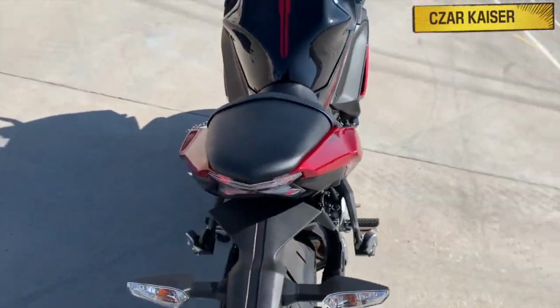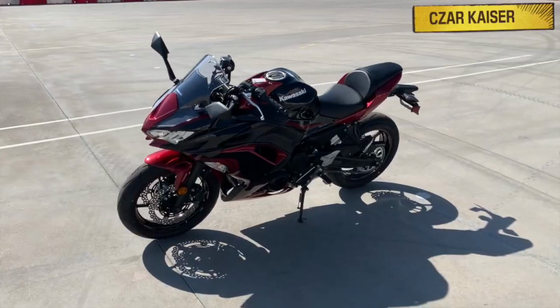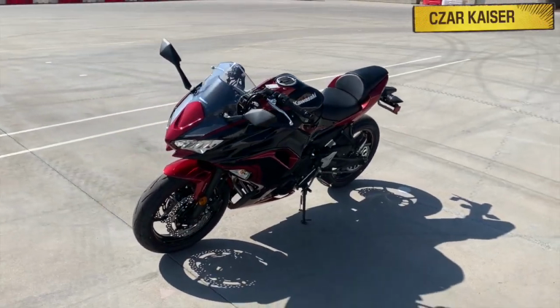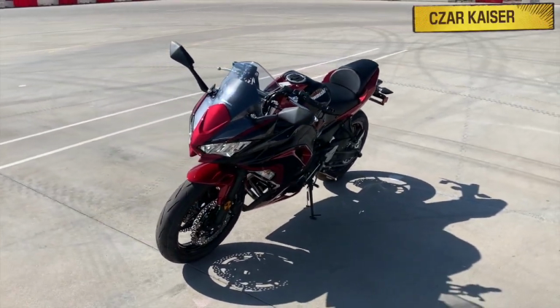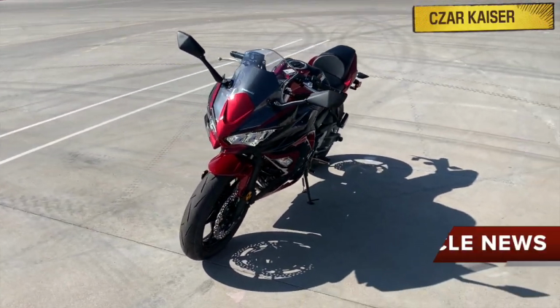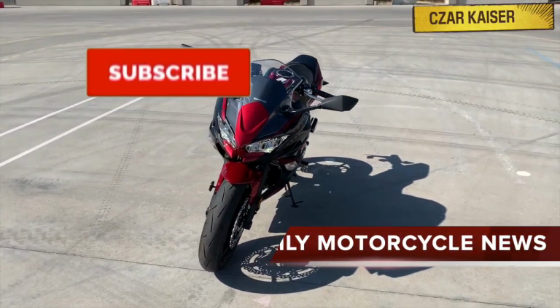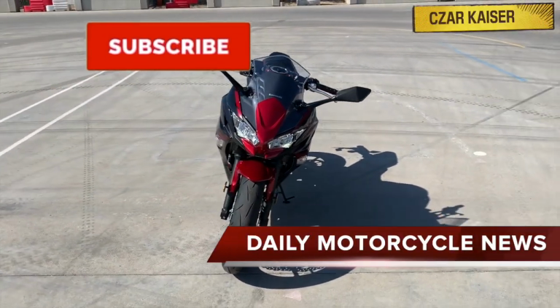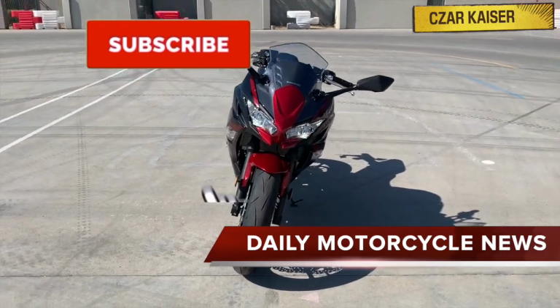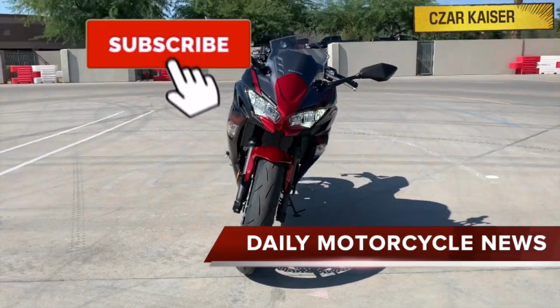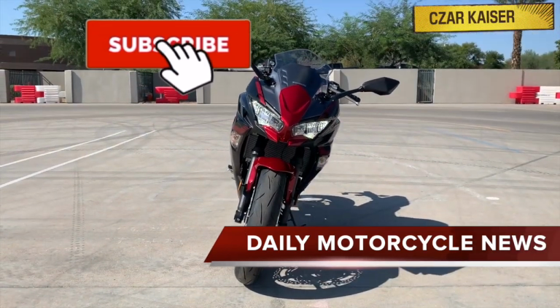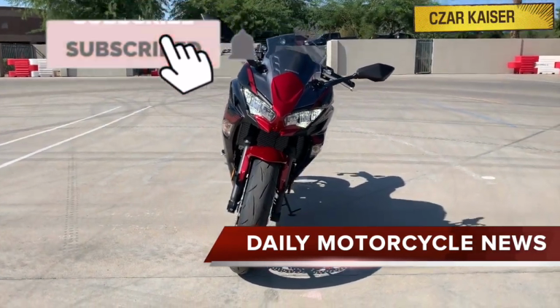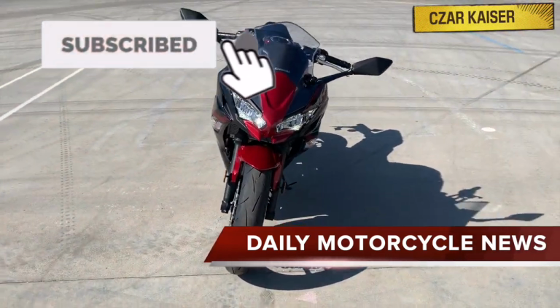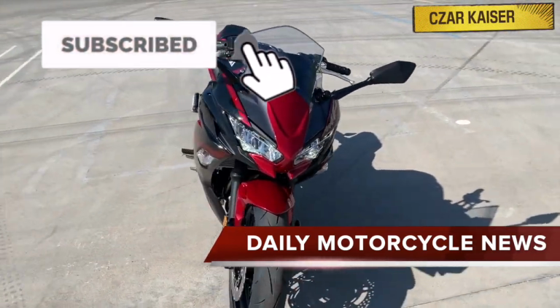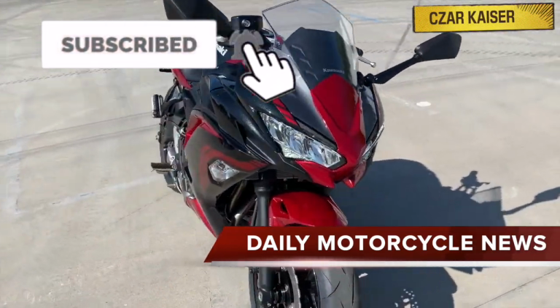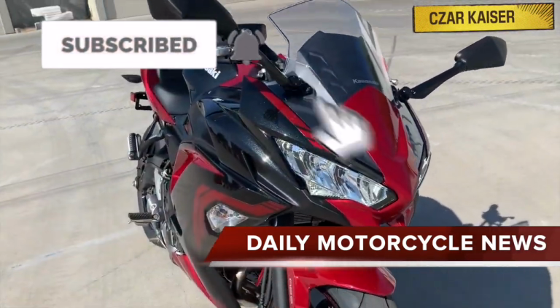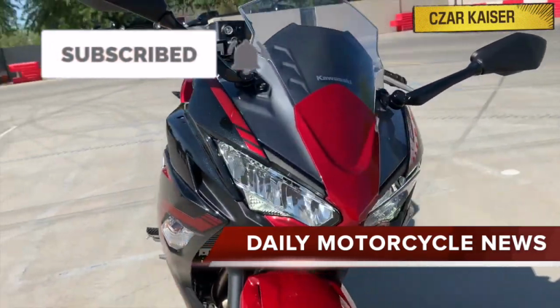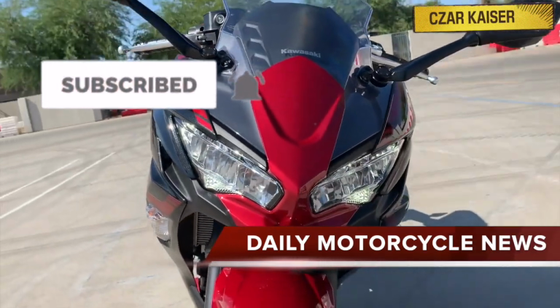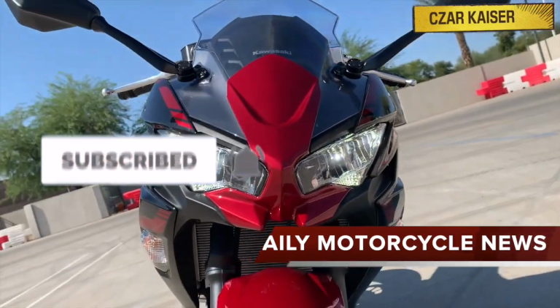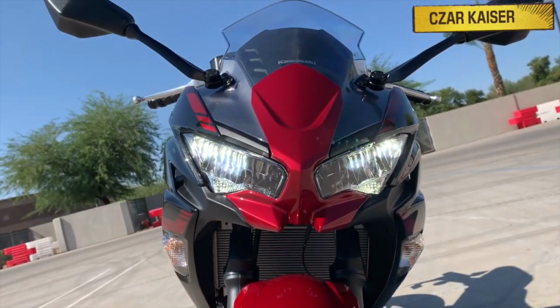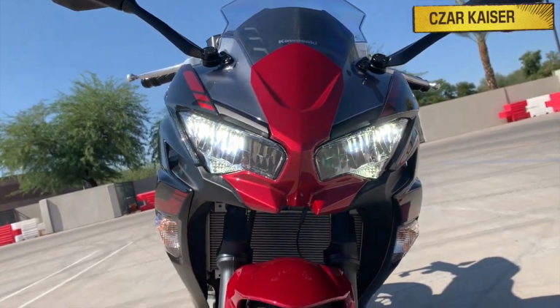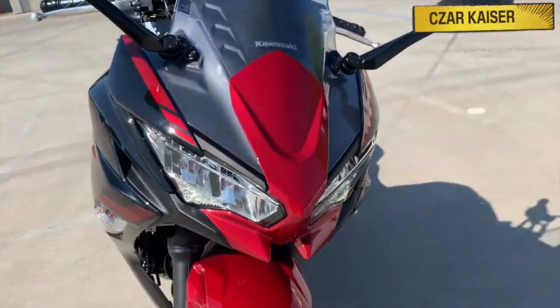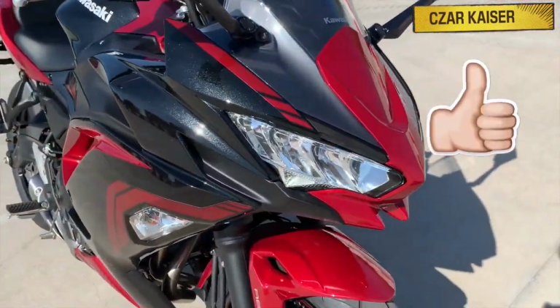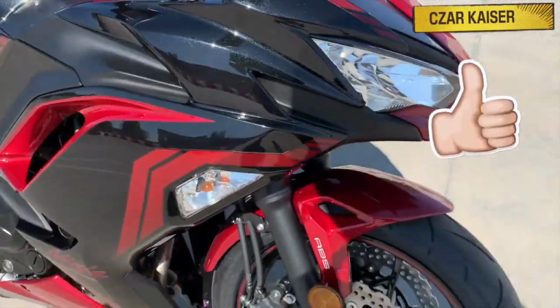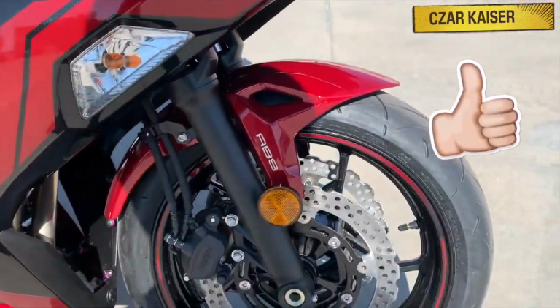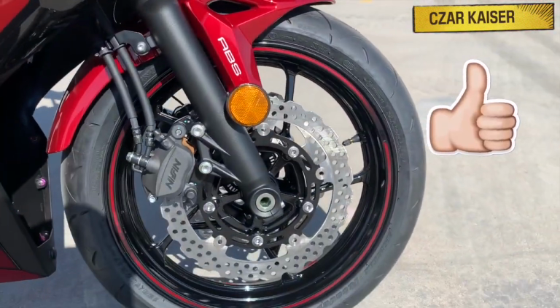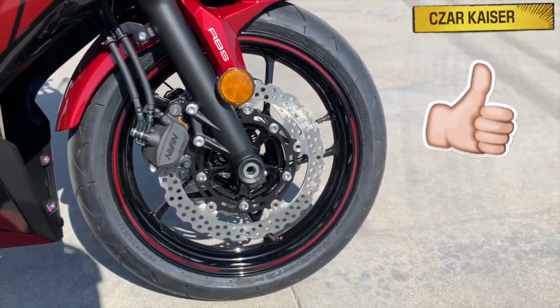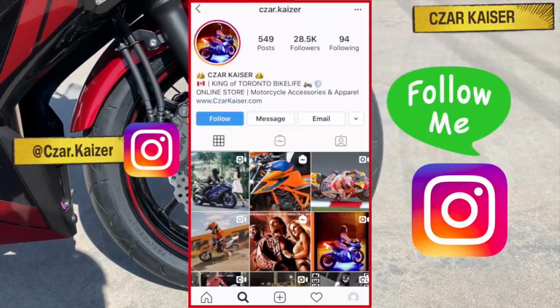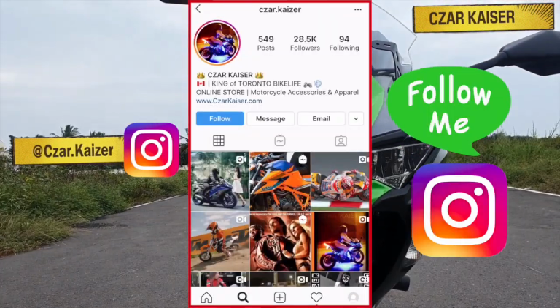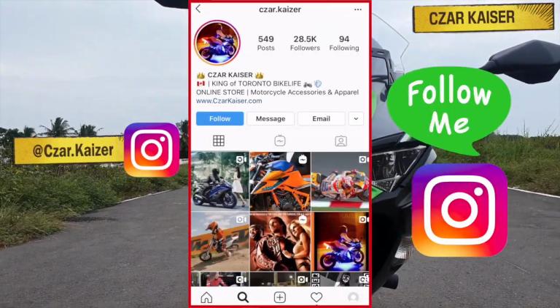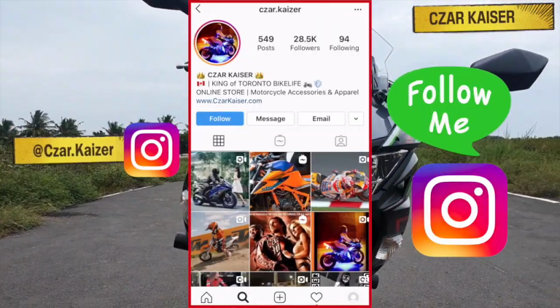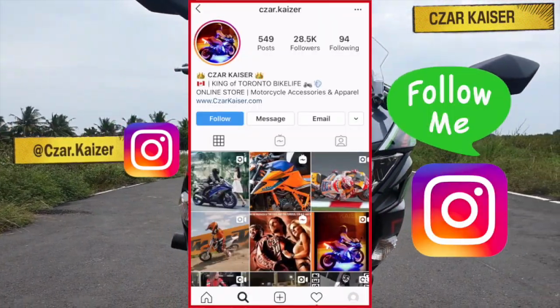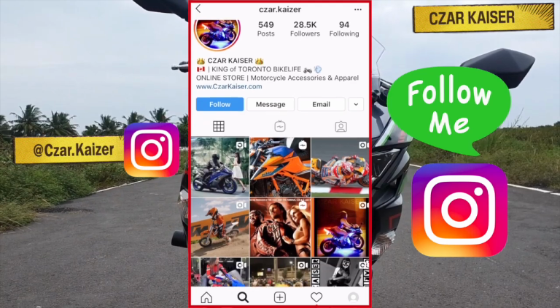Also, if you haven't already, don't forget to hit the subscribe button and subscribe to this channel for more daily motorcycle news and reviews. Give this video a thumbs up if you like it, and follow me on Instagram where I post daily motorcycle content.